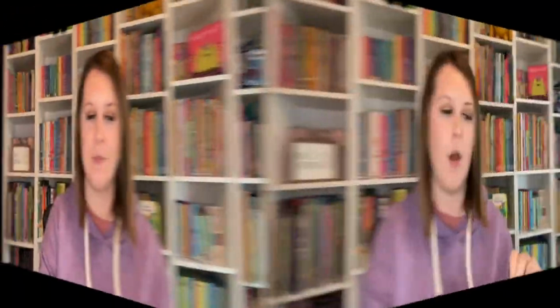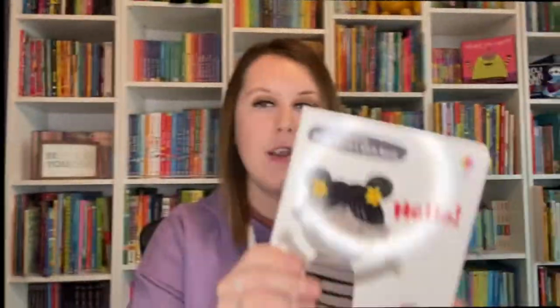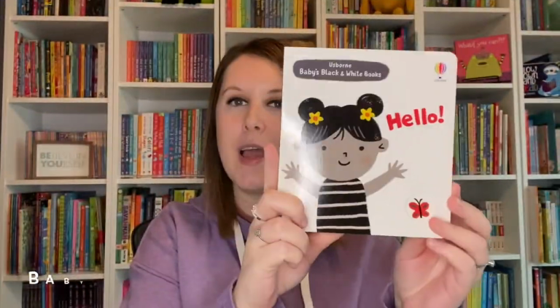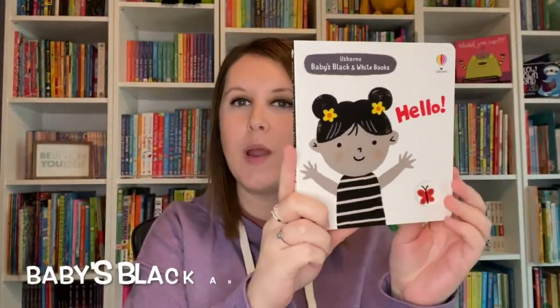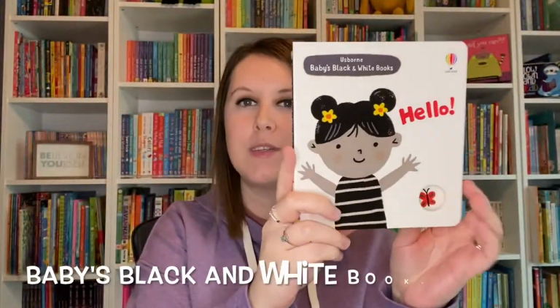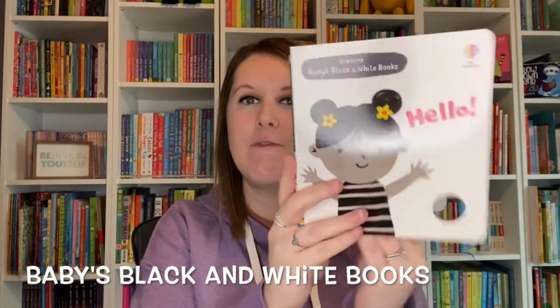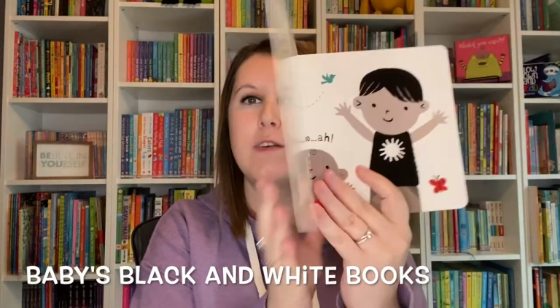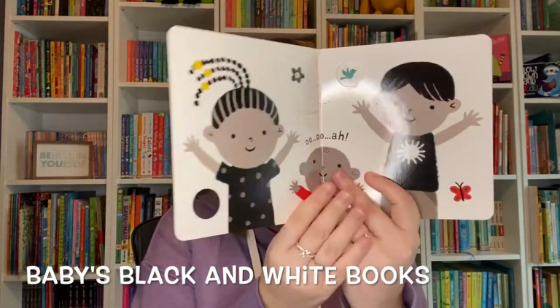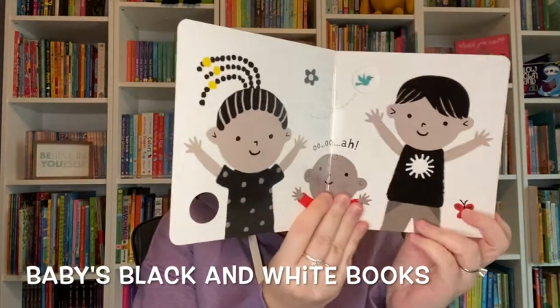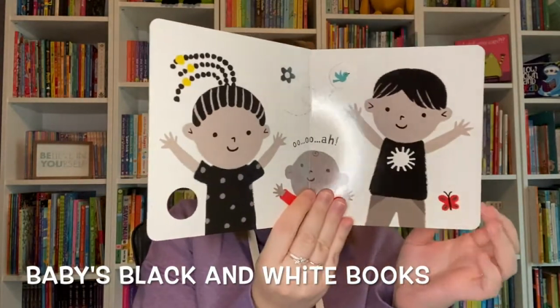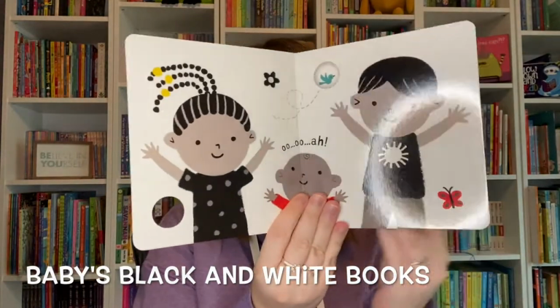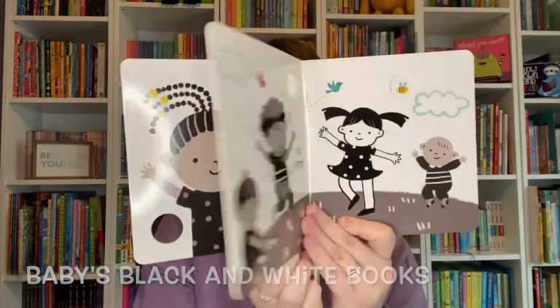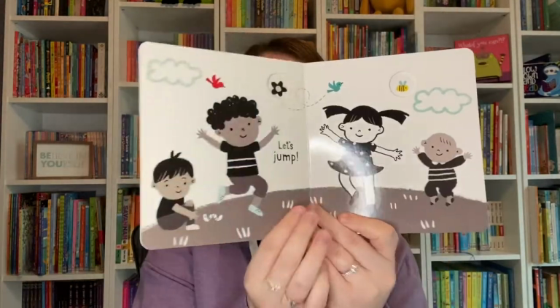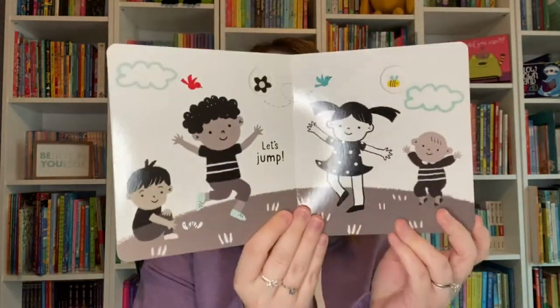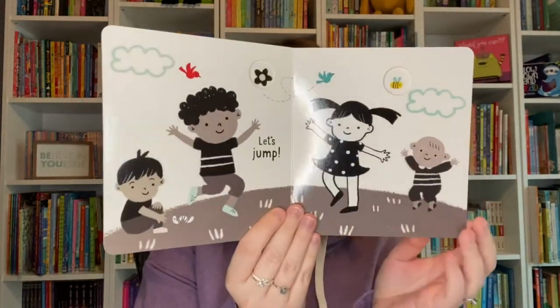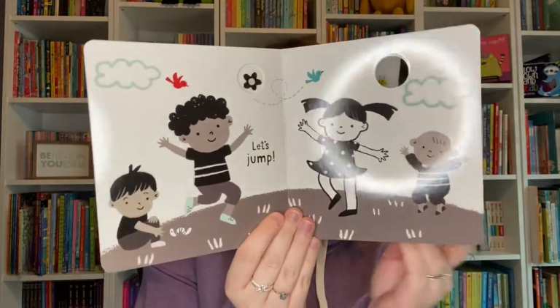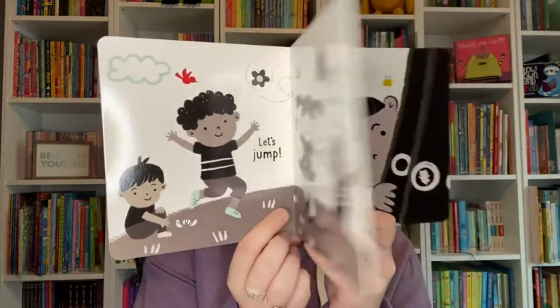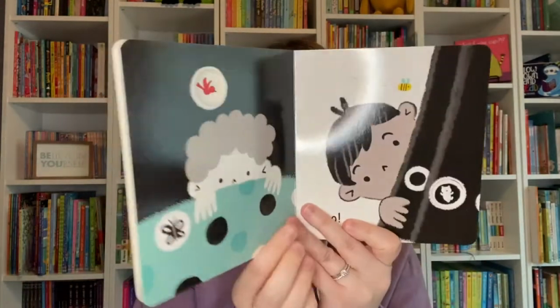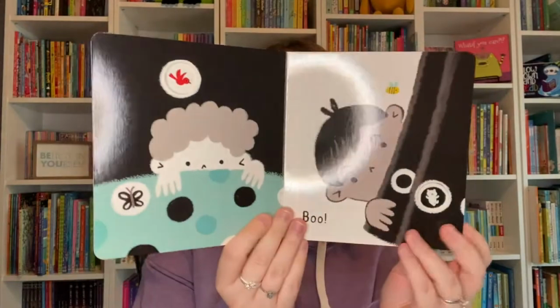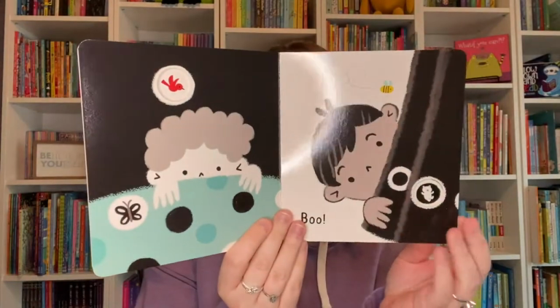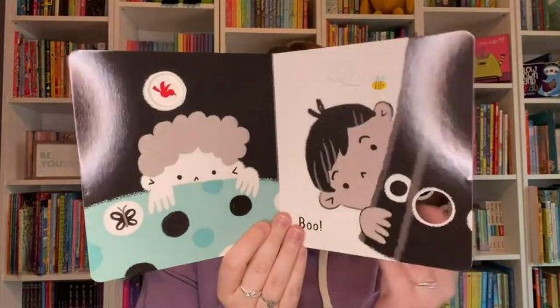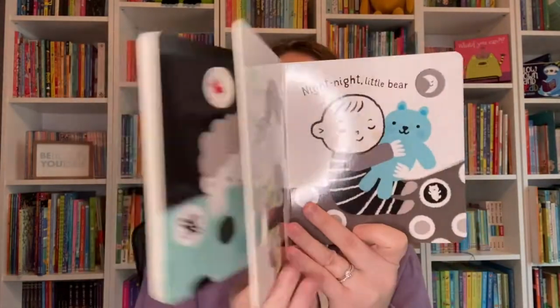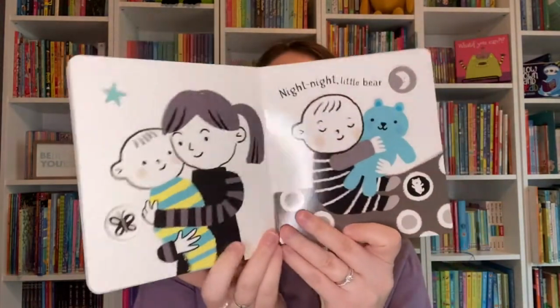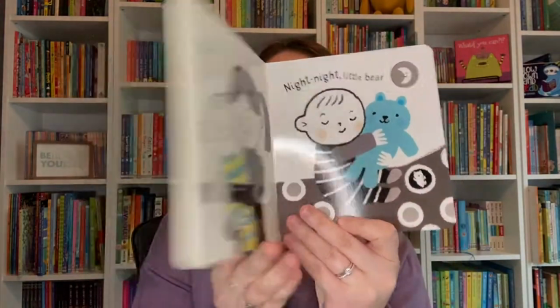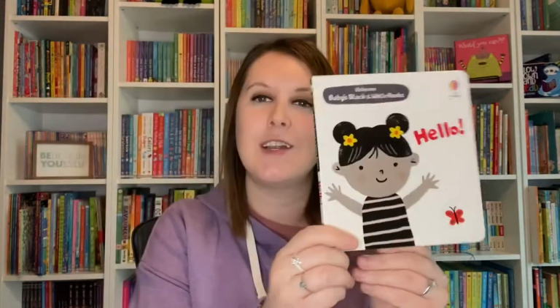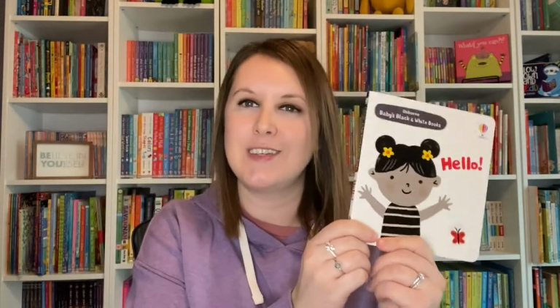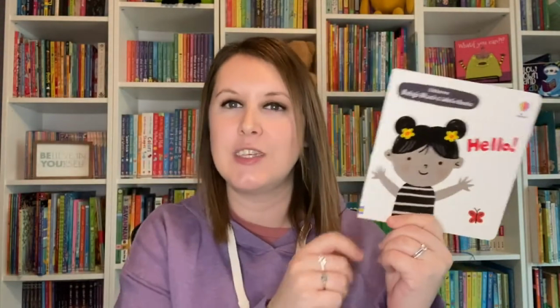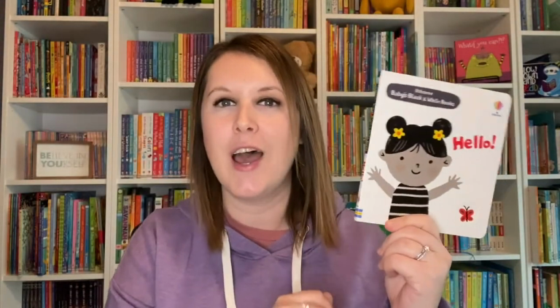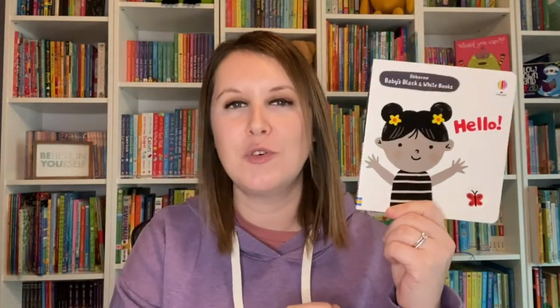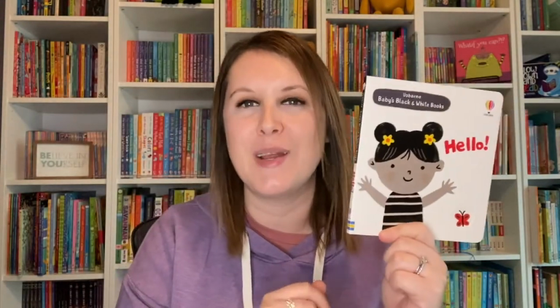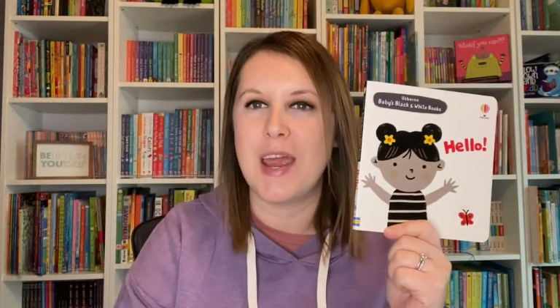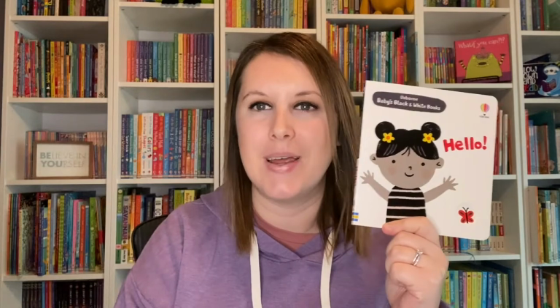Our brand new black and white books have four different titles. This one is Hello and it says hello in all kinds of ways. These feature high contrast illustrations, and other titles in the series include Outdoors, Animals, and Bedtime.